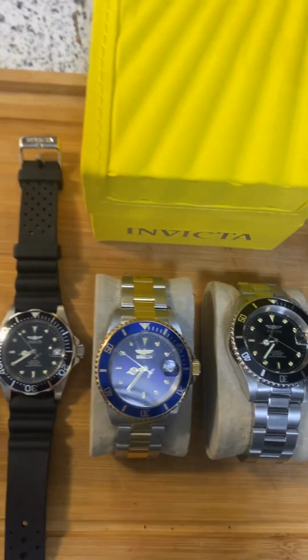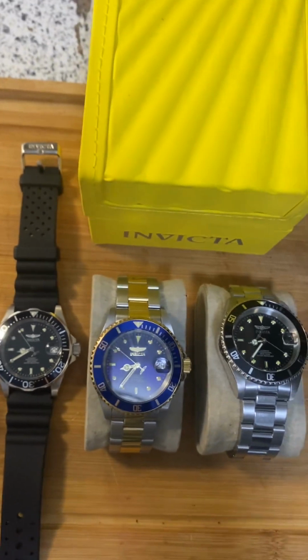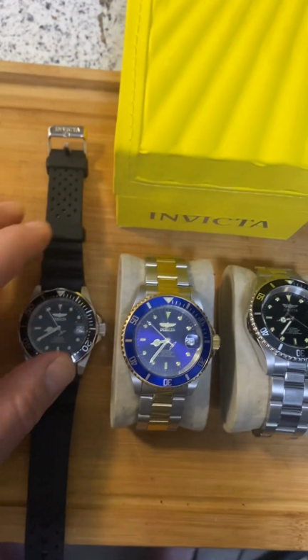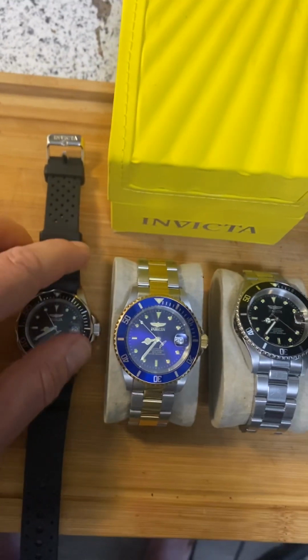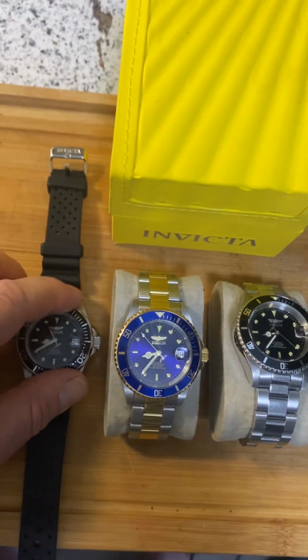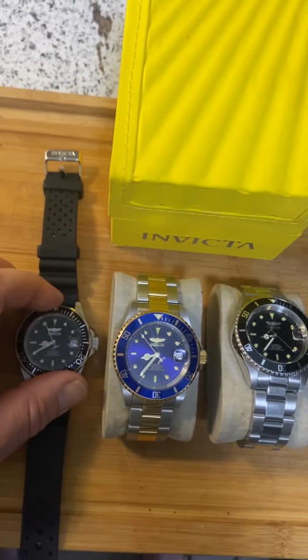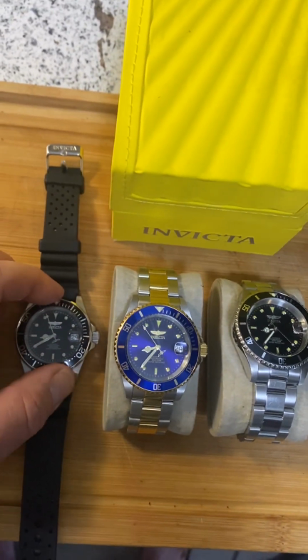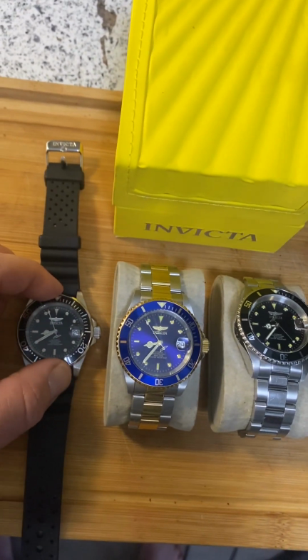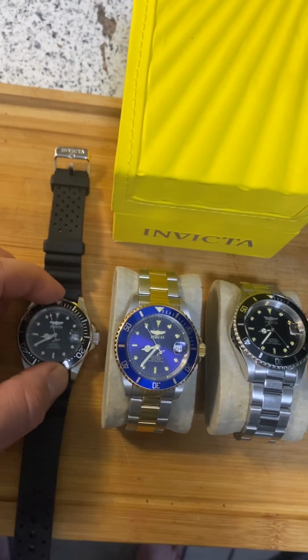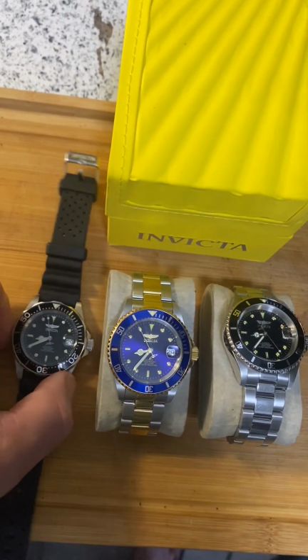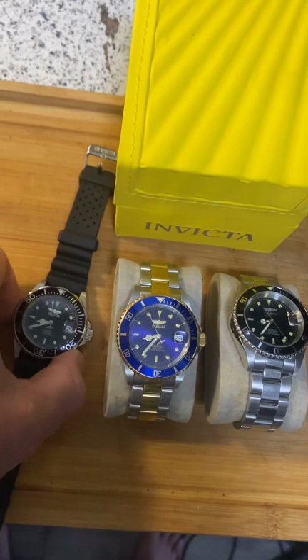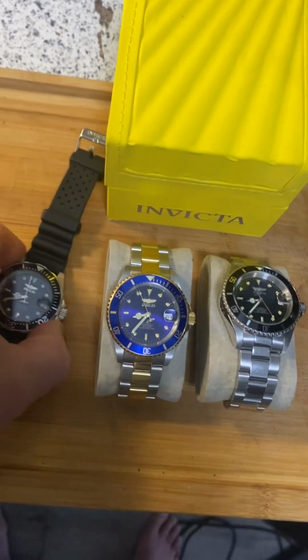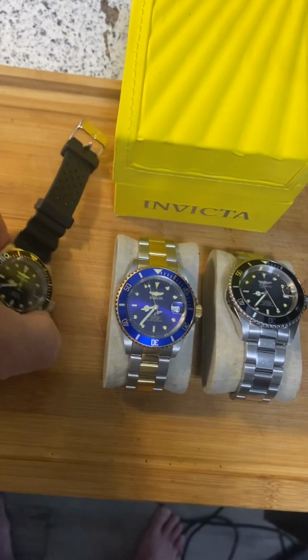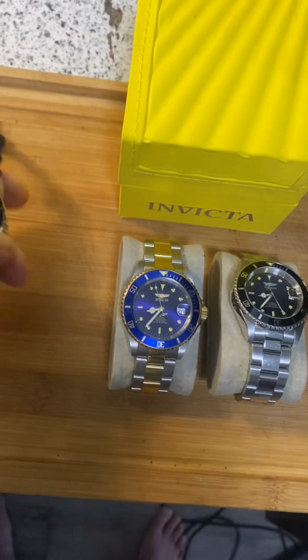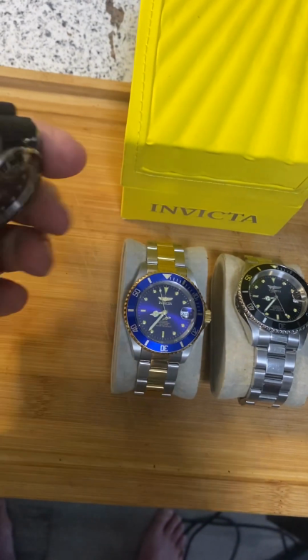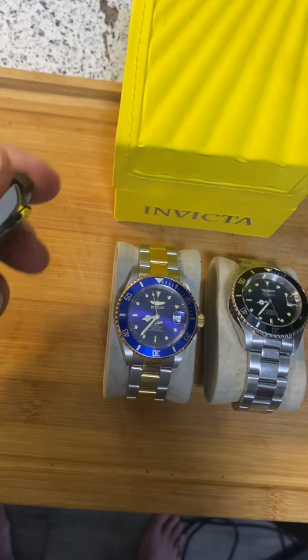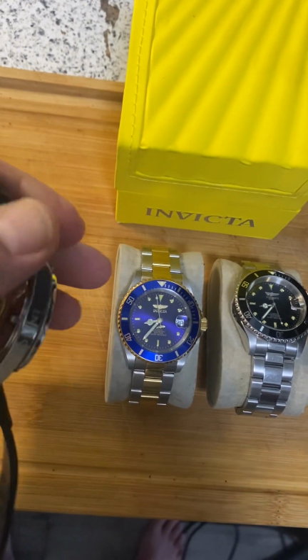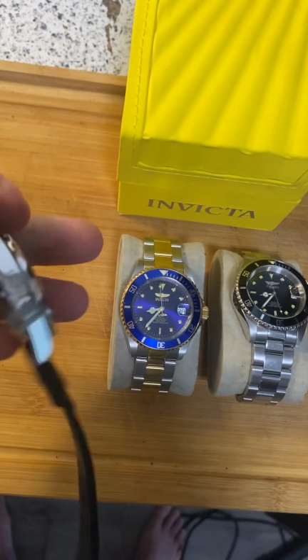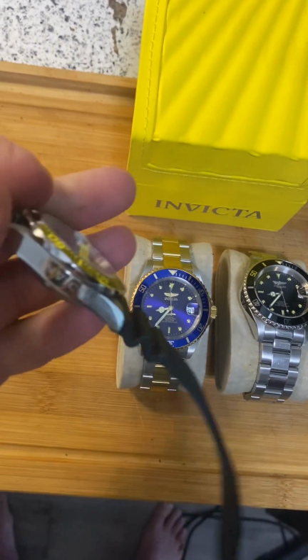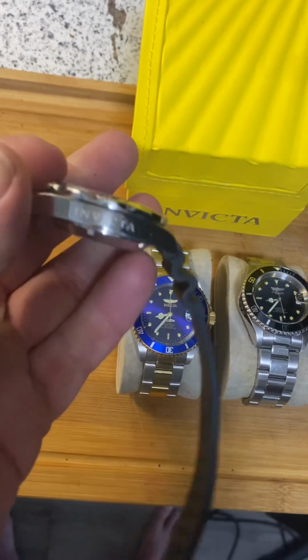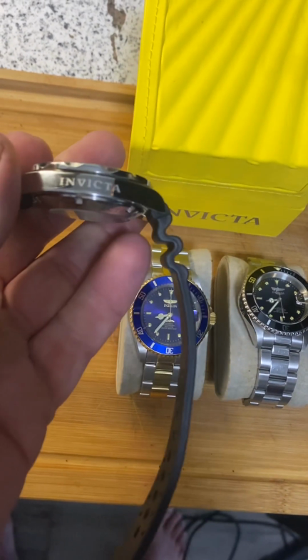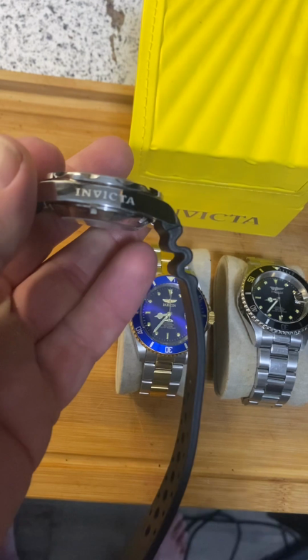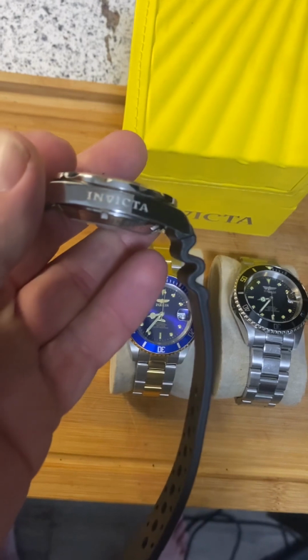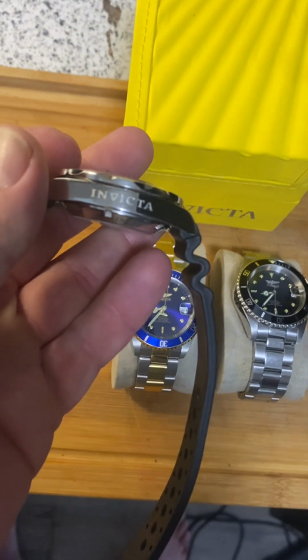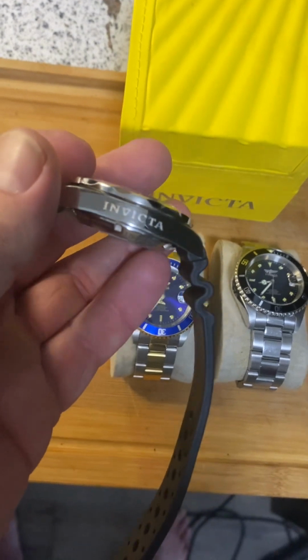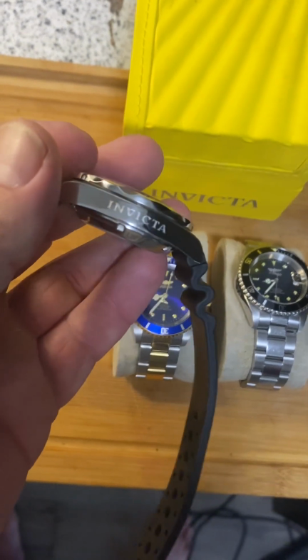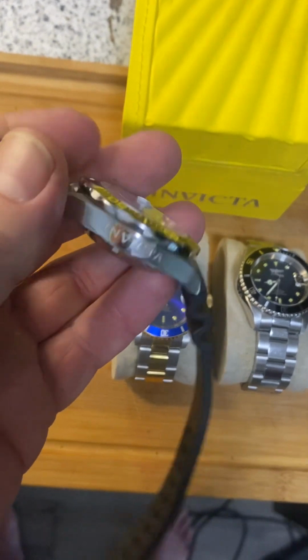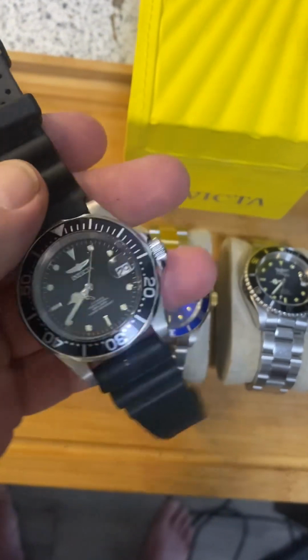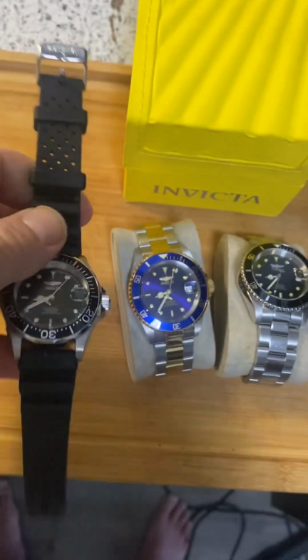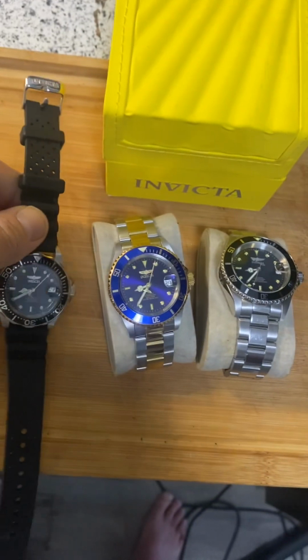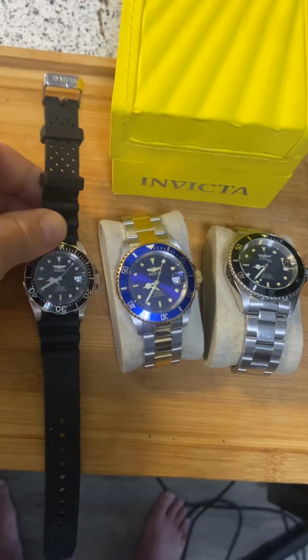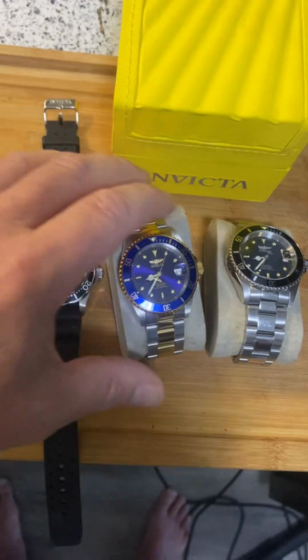They're 40 millimeter diameter. Now this is what I have a problem with — they say 12 millimeters thickness. I'm calling it 13, guys. I got to get something to measure that, because to me they're pretty thick.